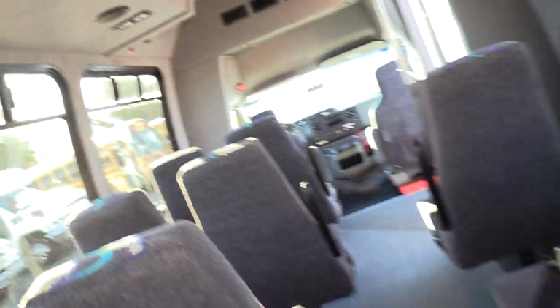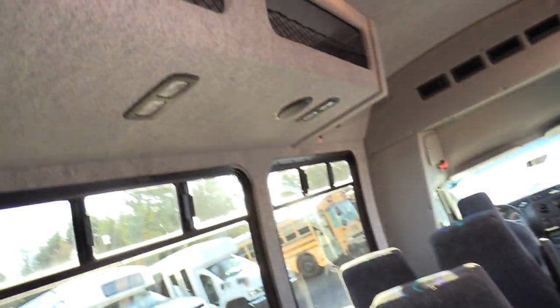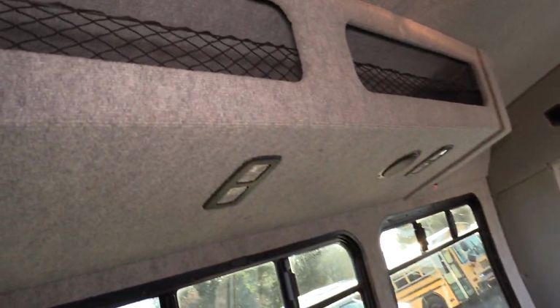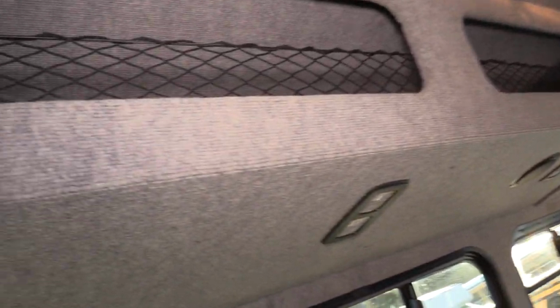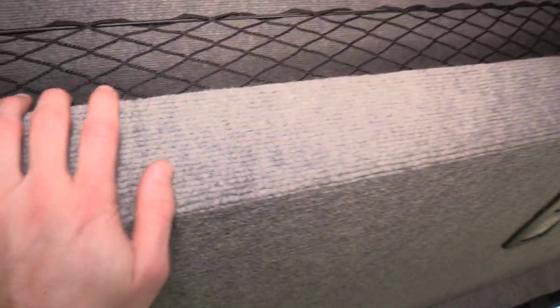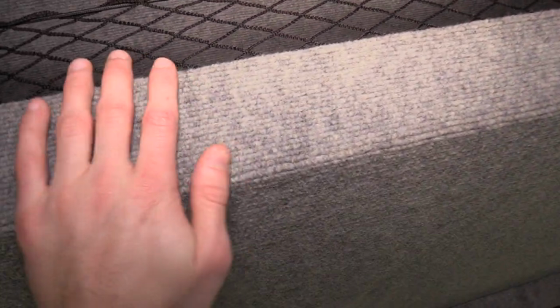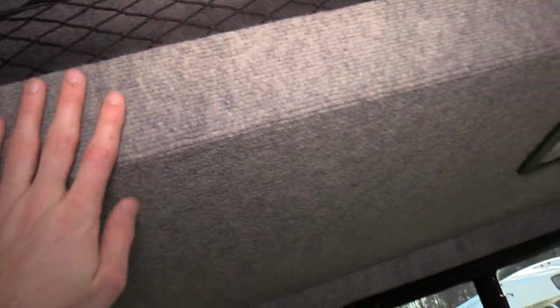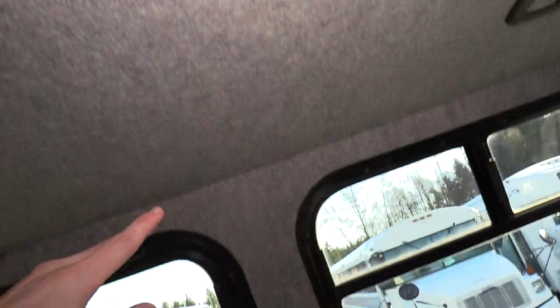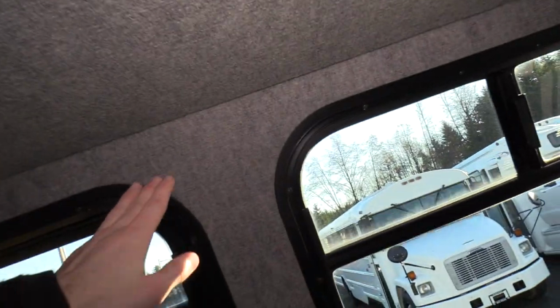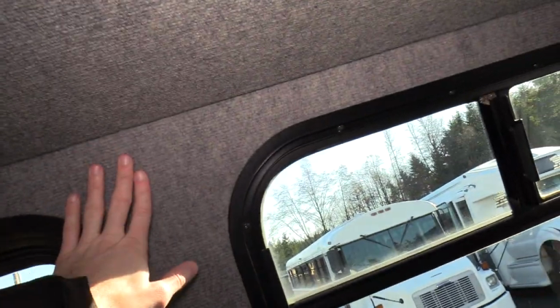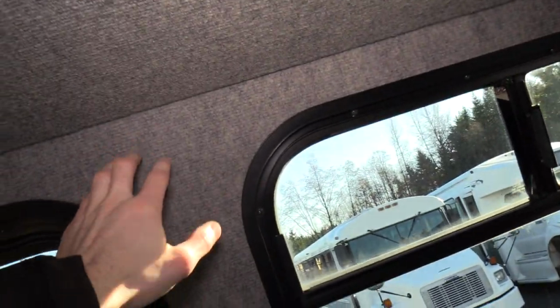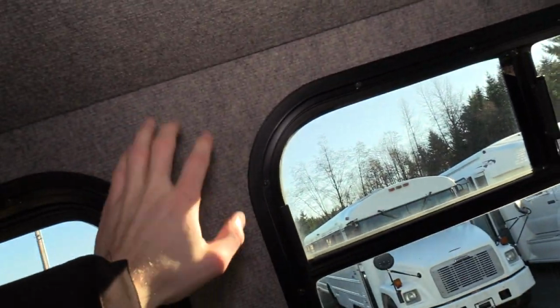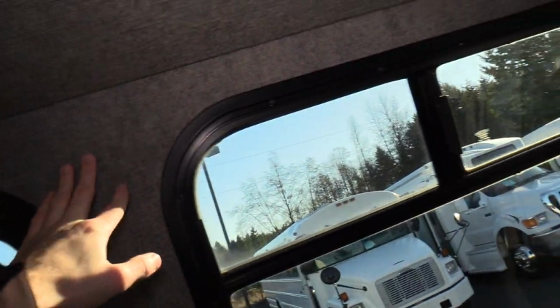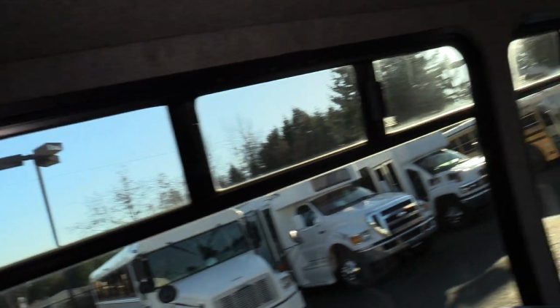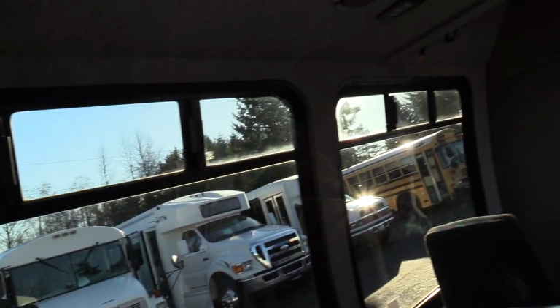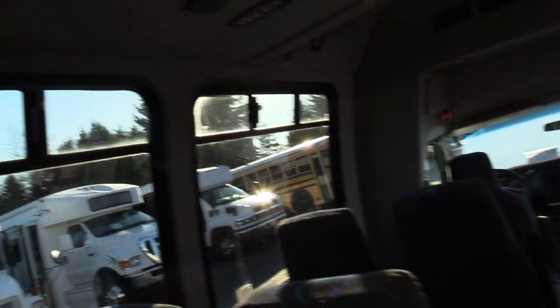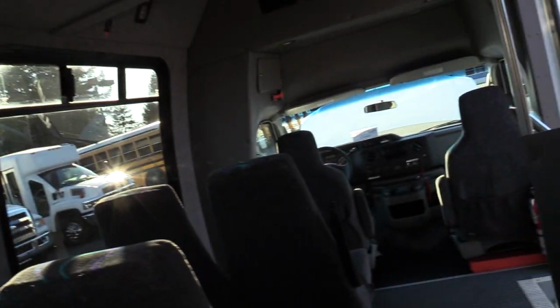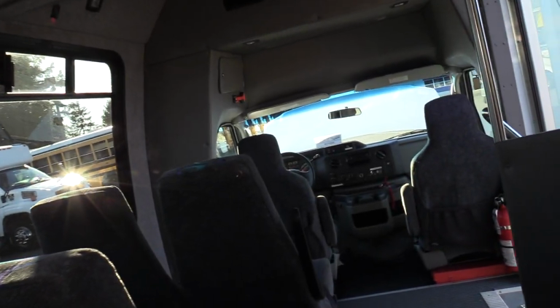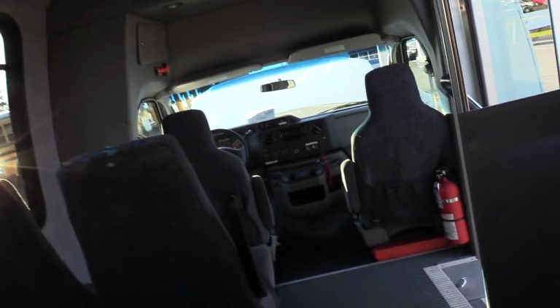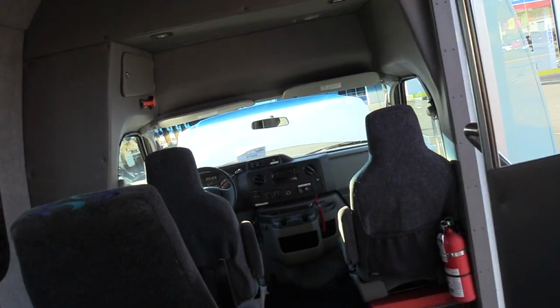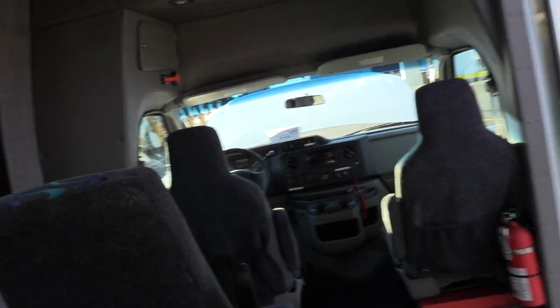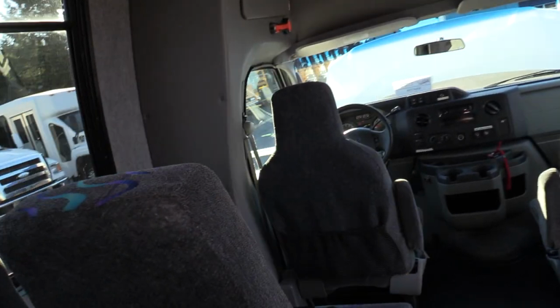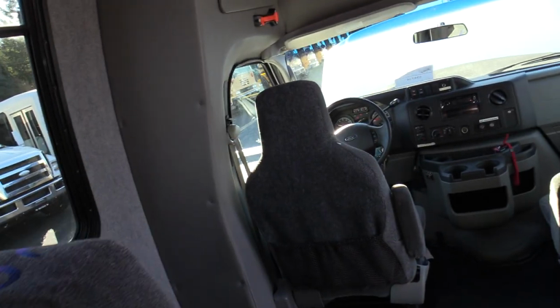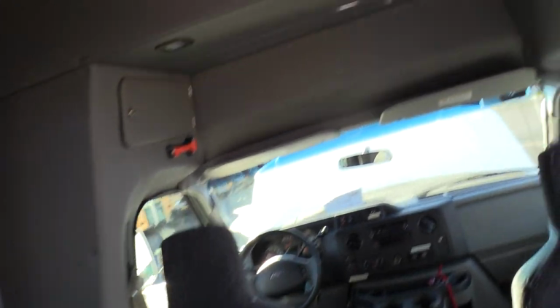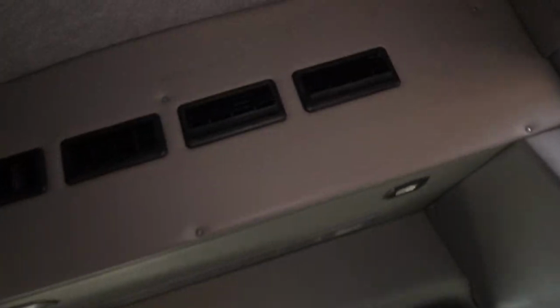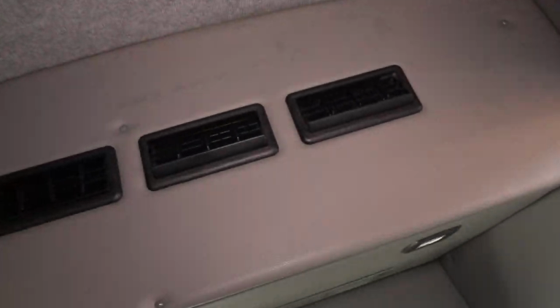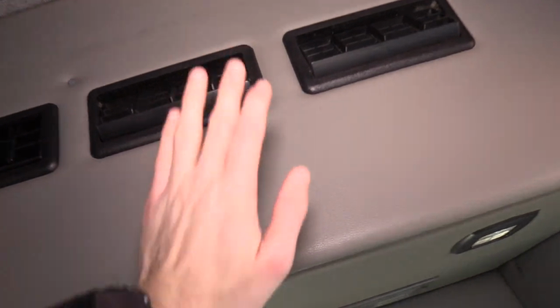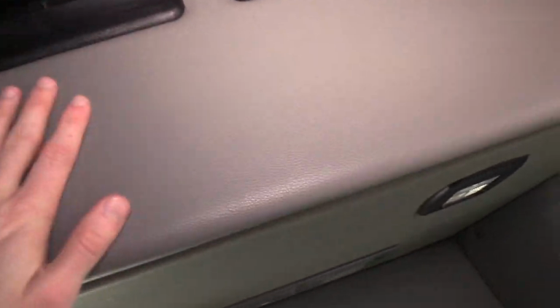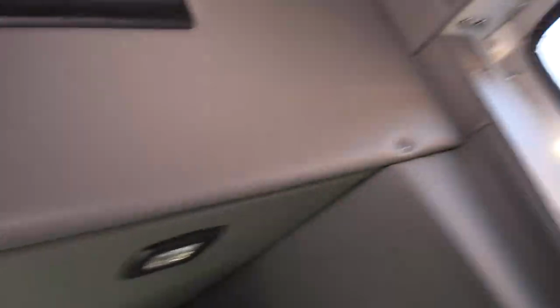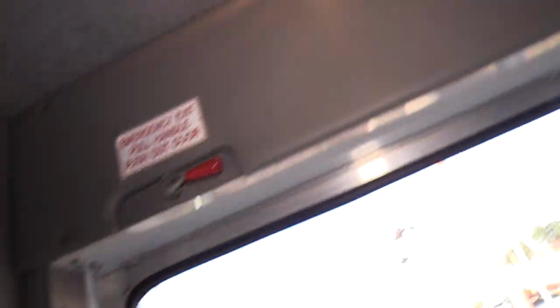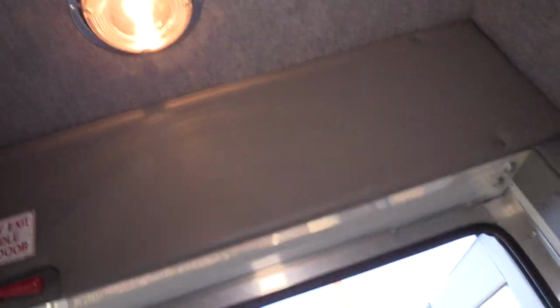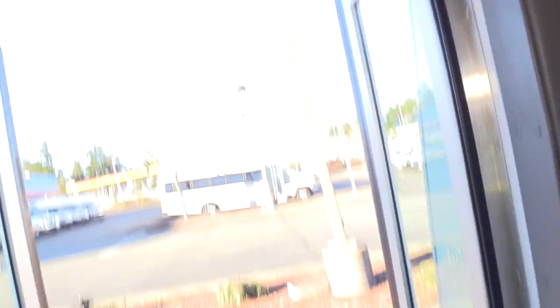As far as the overhead luggage racks, you'll notice there's carpet on them and carpet on the walls as well. This just helps deaden the sound so there's not as much road noise coming through when you've got the gray padded vinyl or the carpet up top.